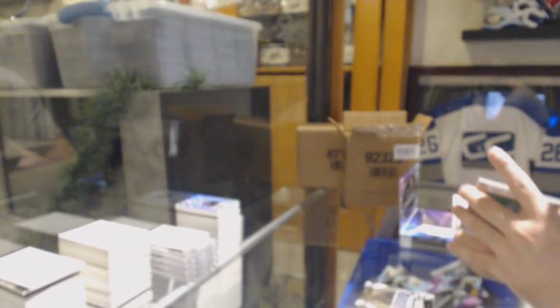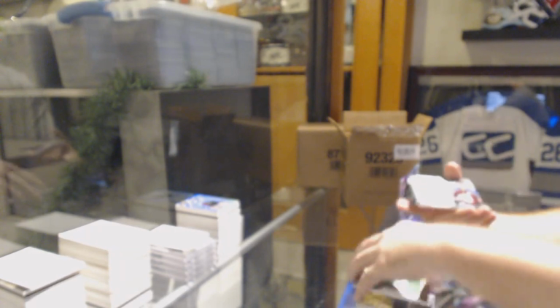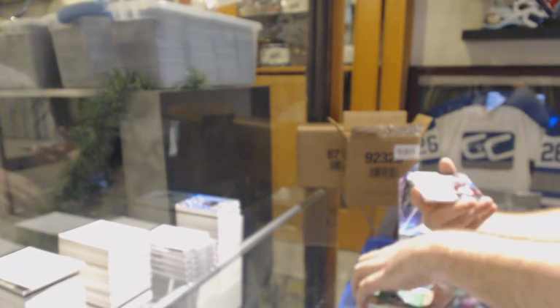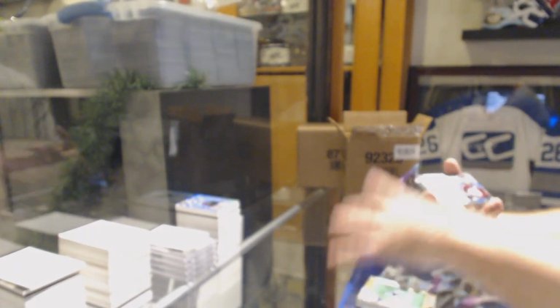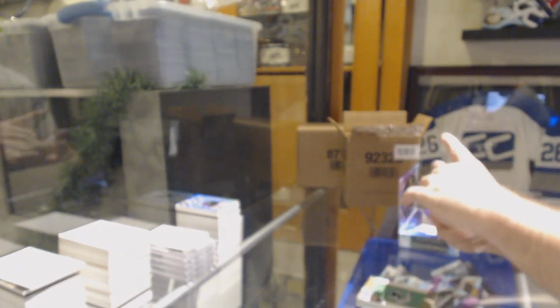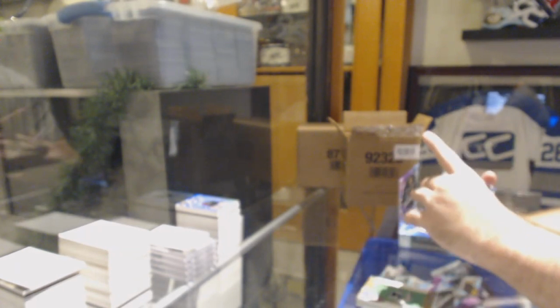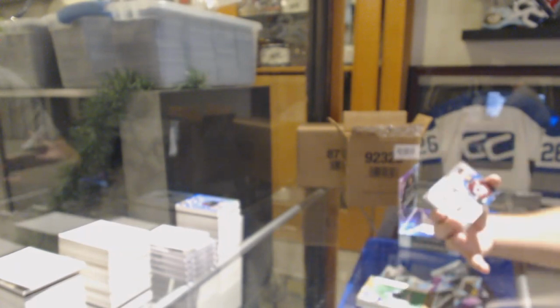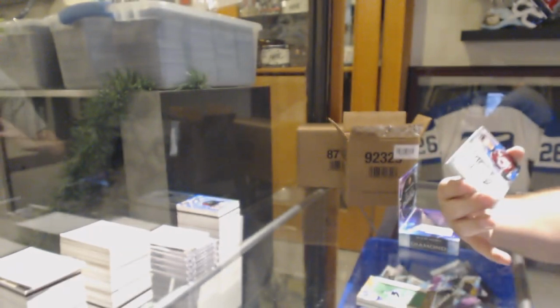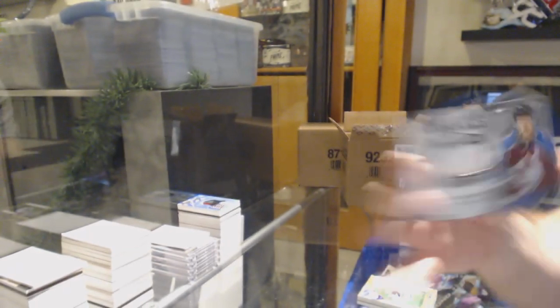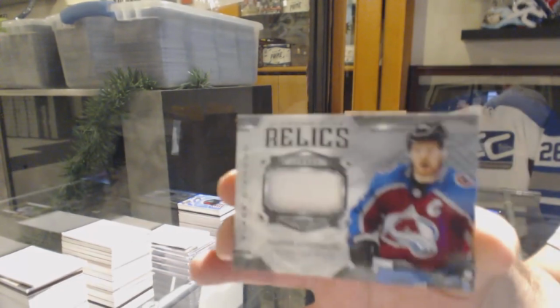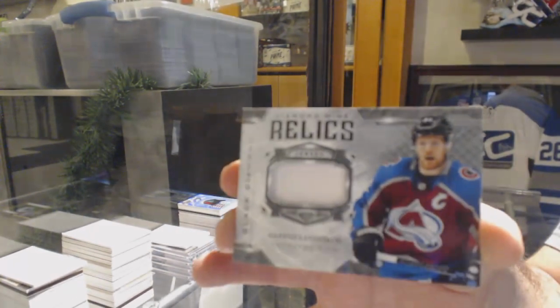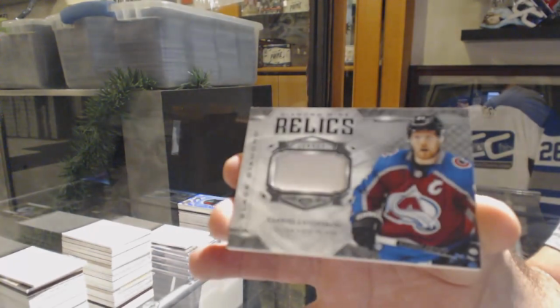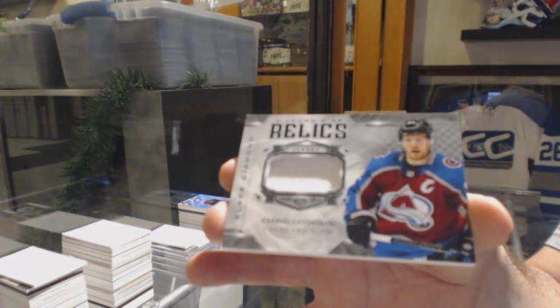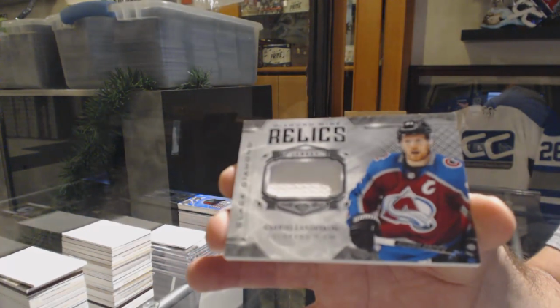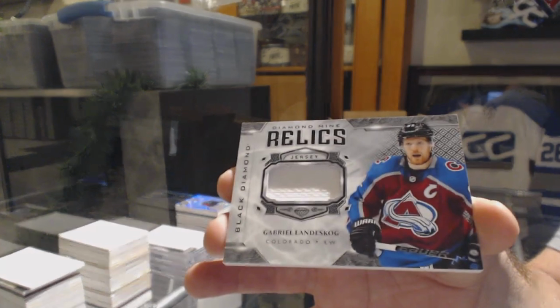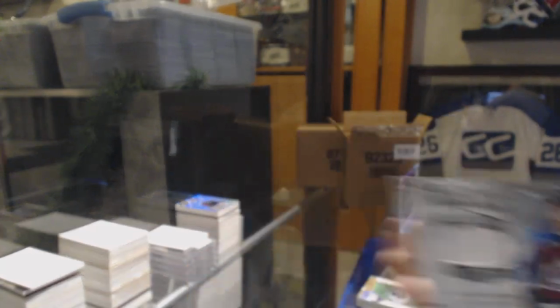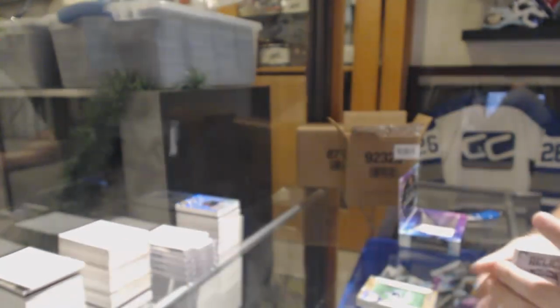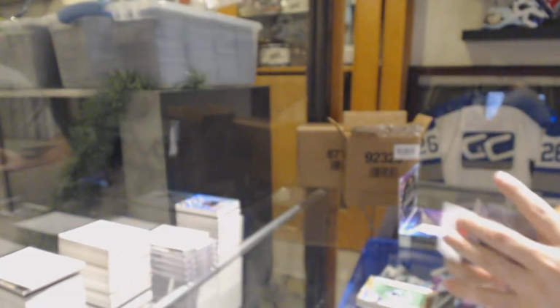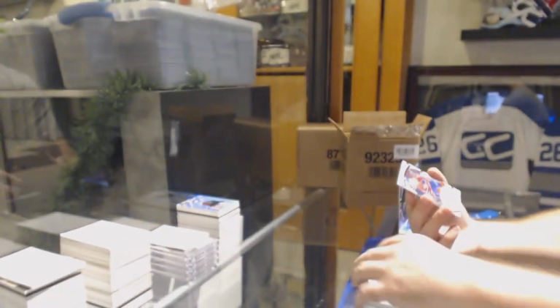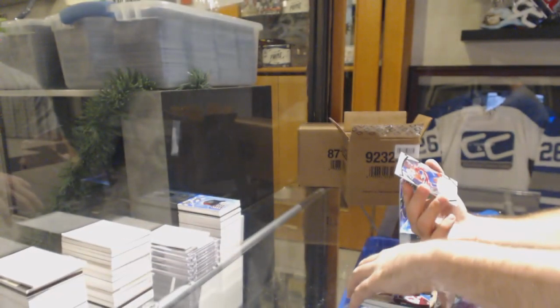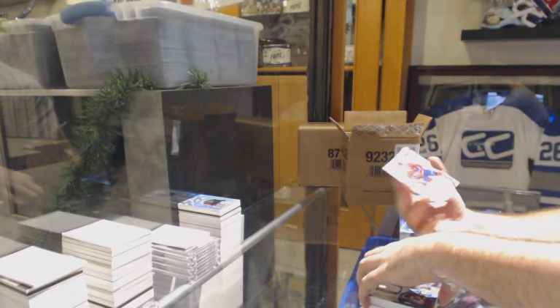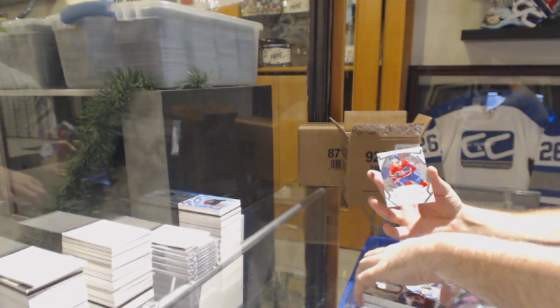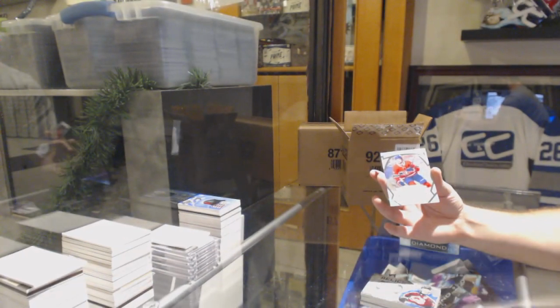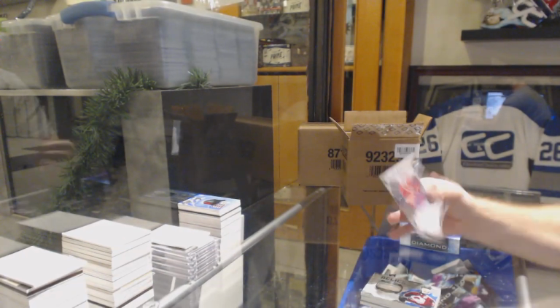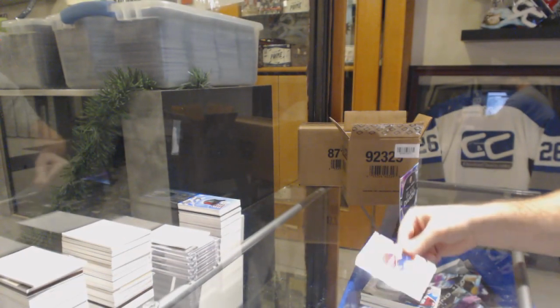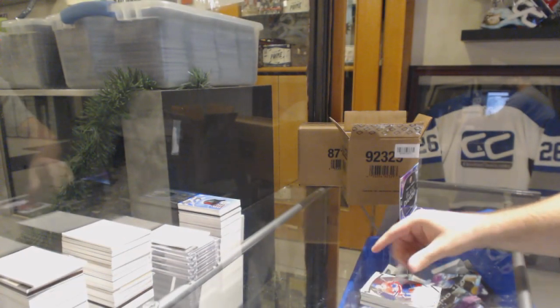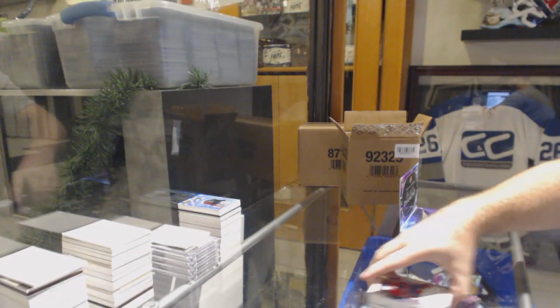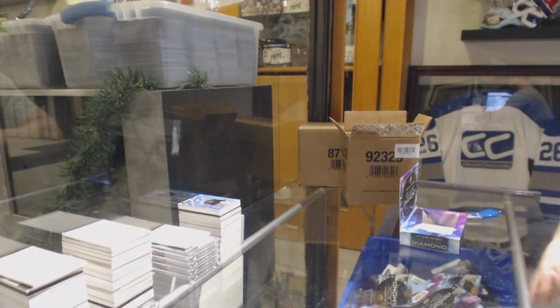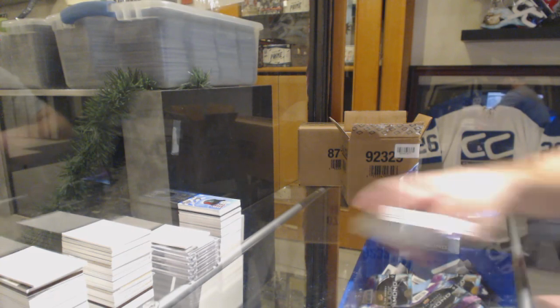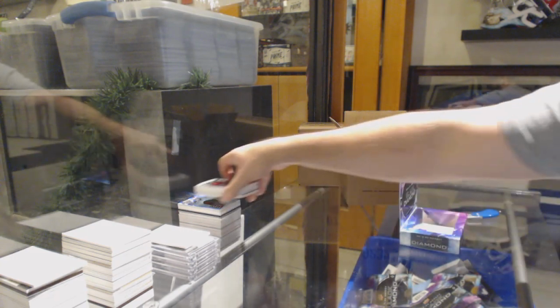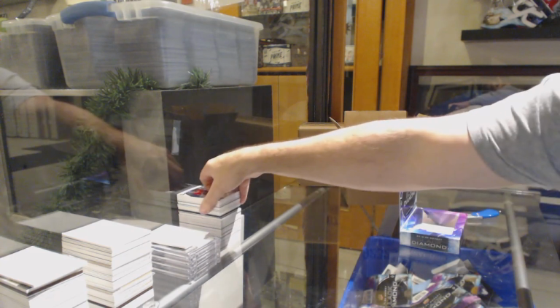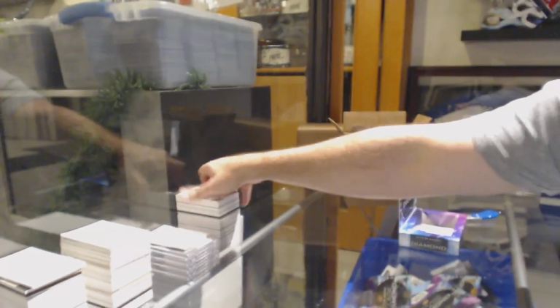We've got number 14 of 15 team logo jumbos — Elias Patterson, 14 of 15! For the Avalanche, Diamond Mine Relics Gabriel Landeskog. And we've got Orion Hailing 399 for the Montreal Canadiens.